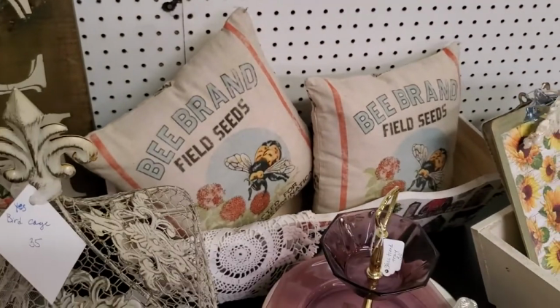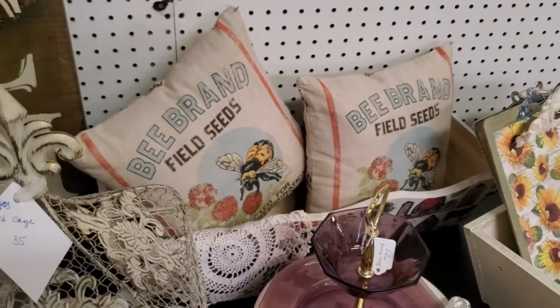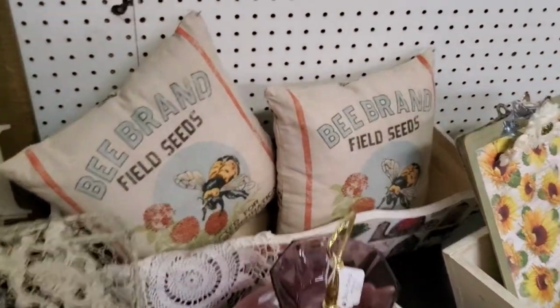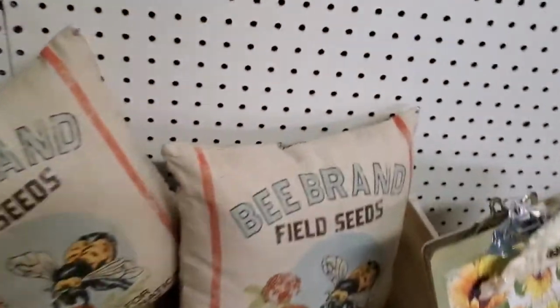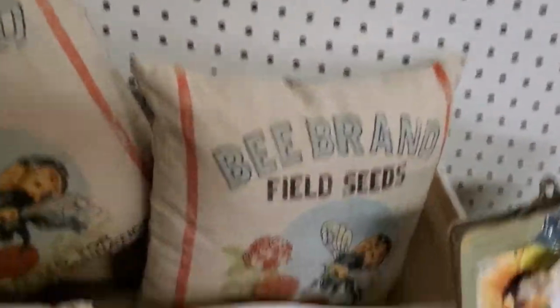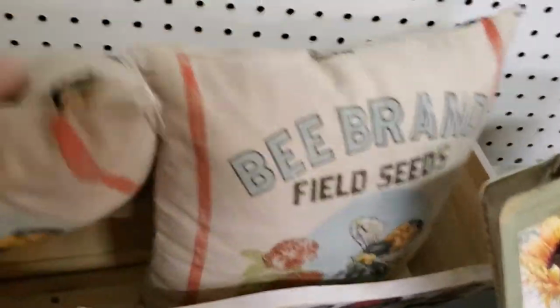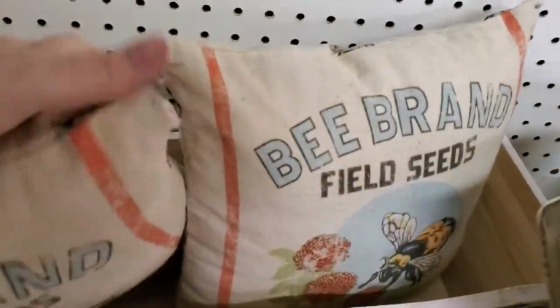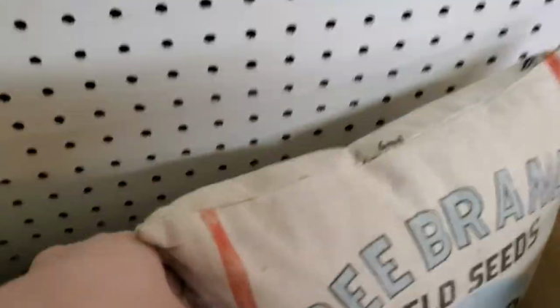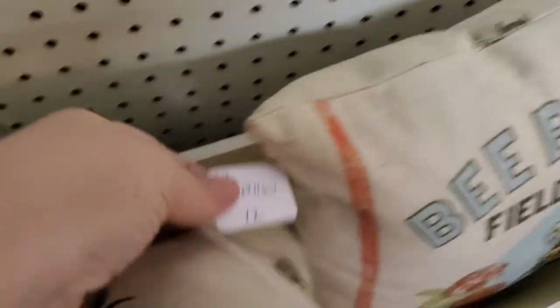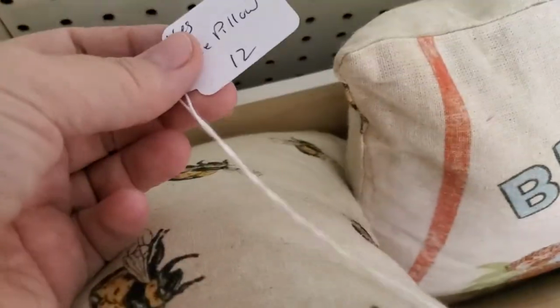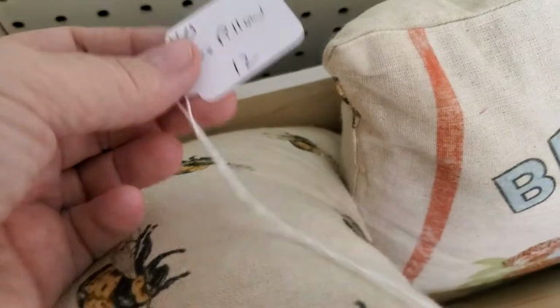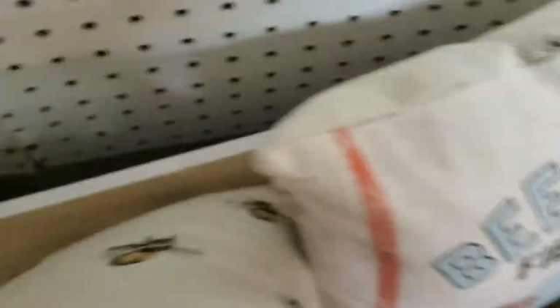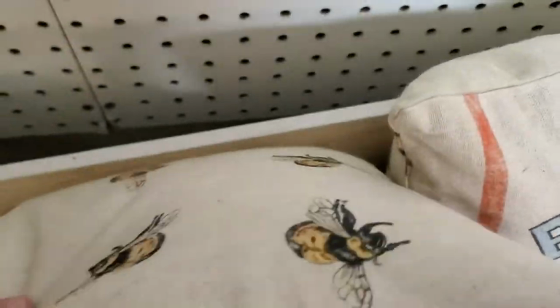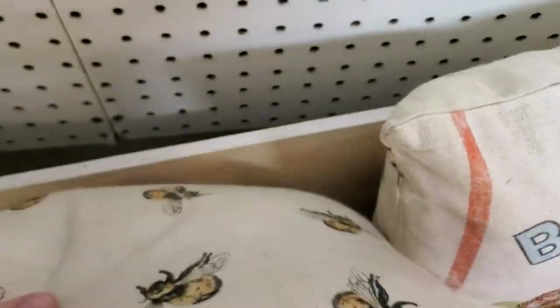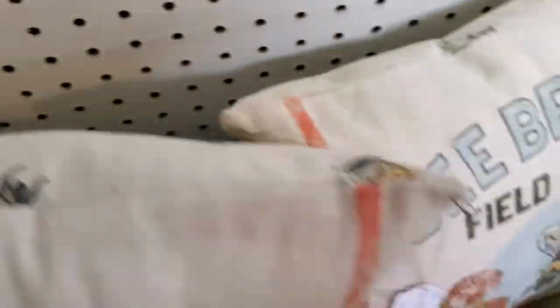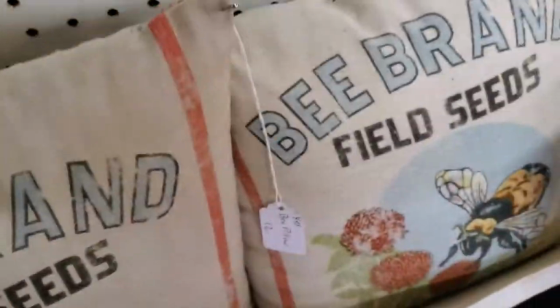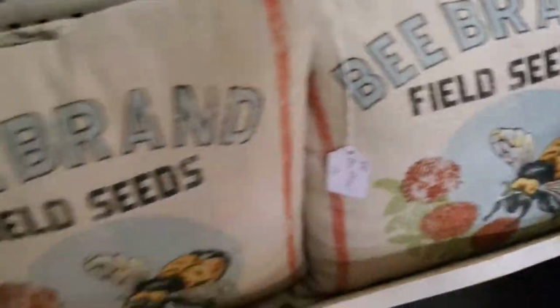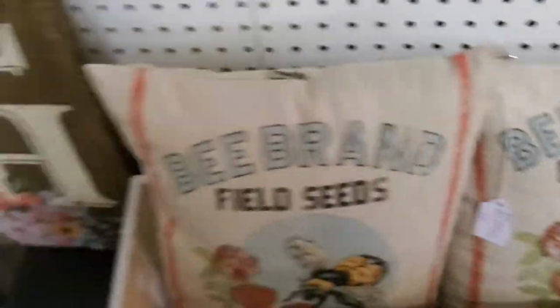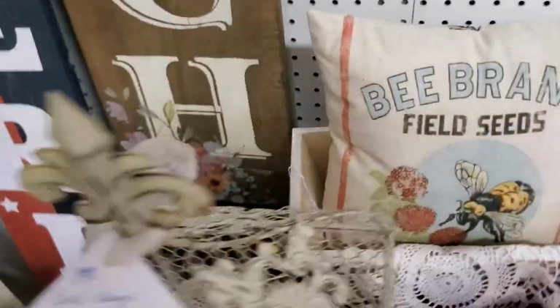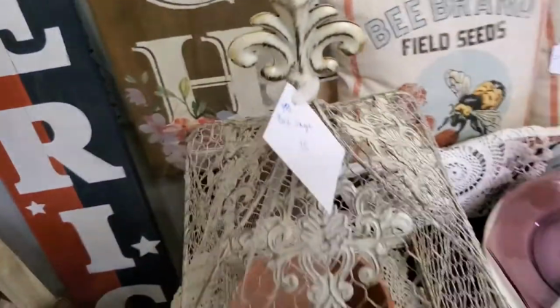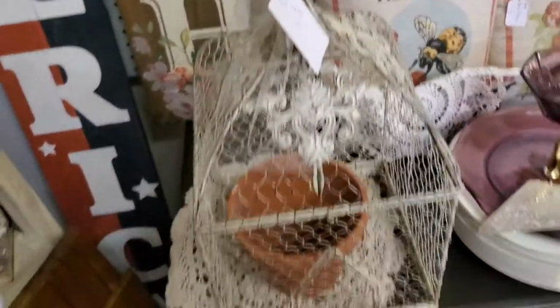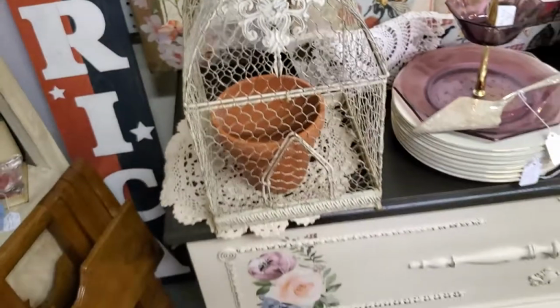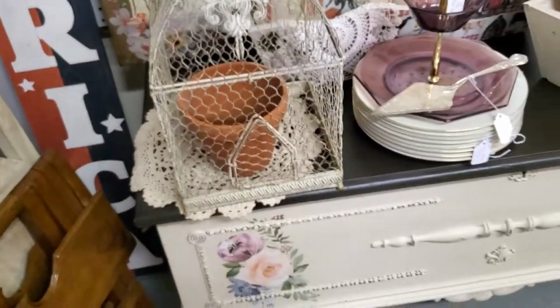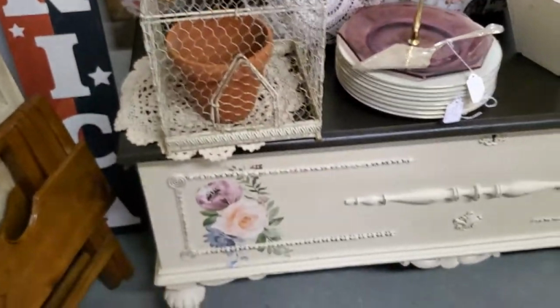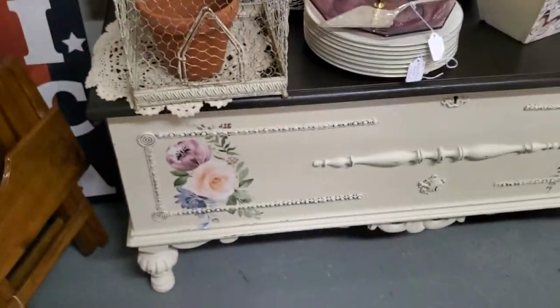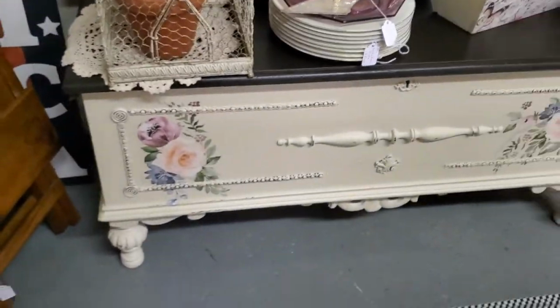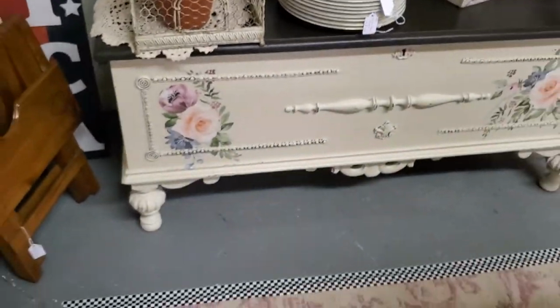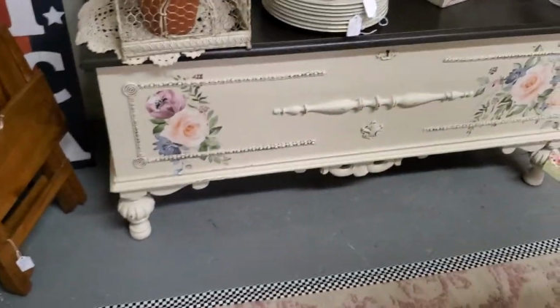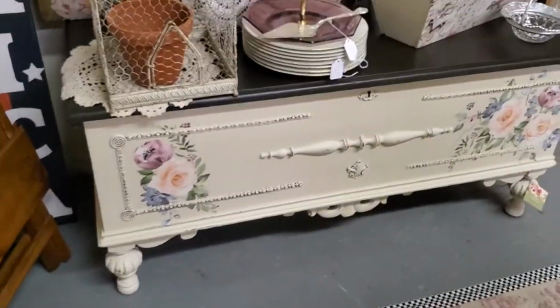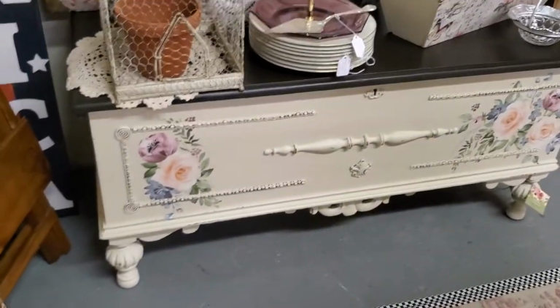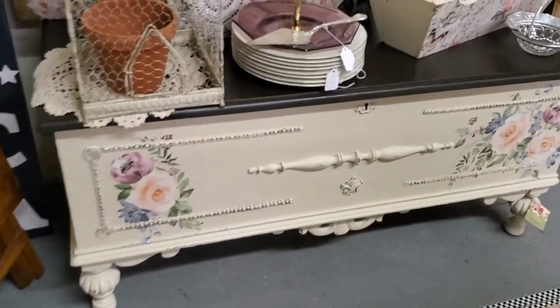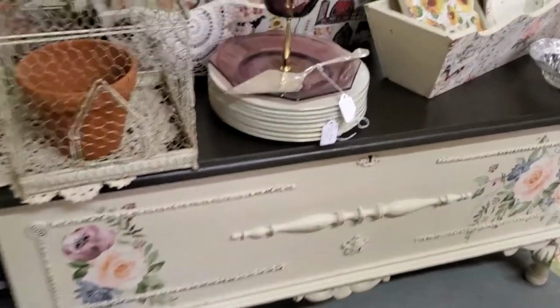Bee brand floral seat pillows — look, that's bees on the back. Just $9.60. Look how pretty that pattern is. Birdcage for $28. Beautiful hope chest — isn't that gorgeous? Just so pretty.